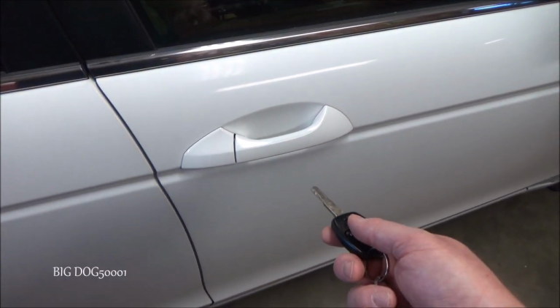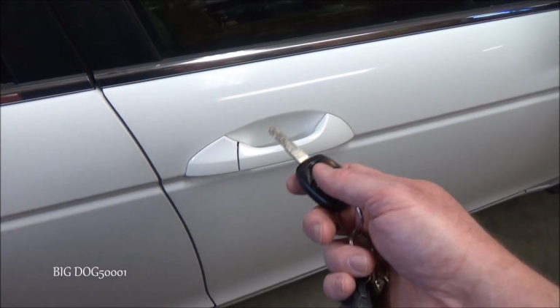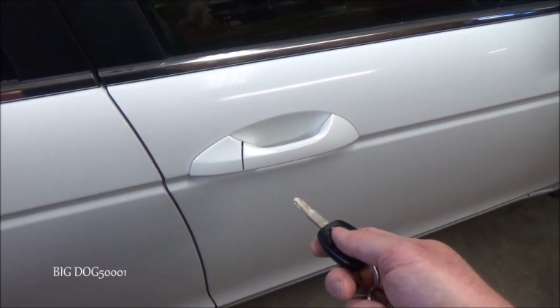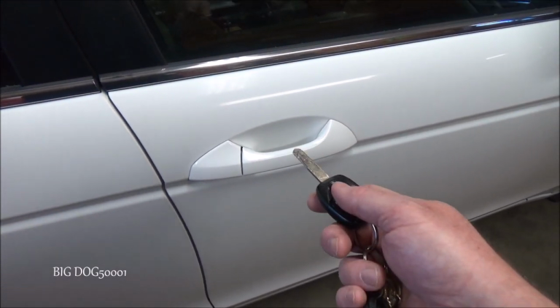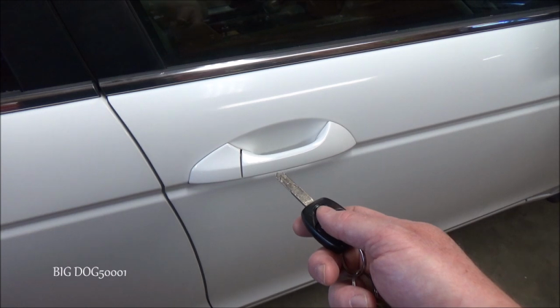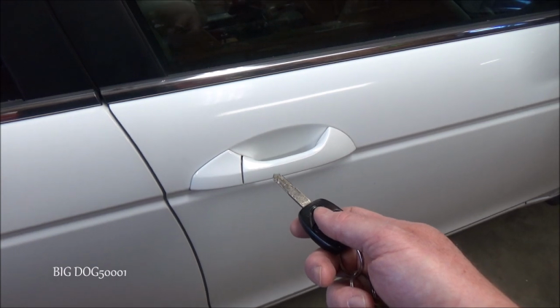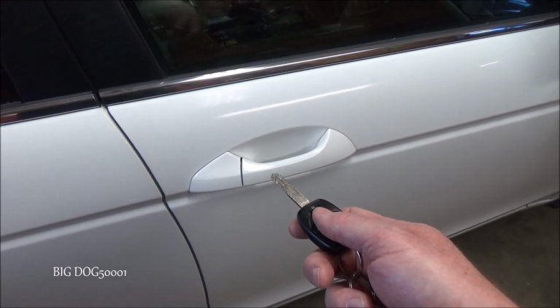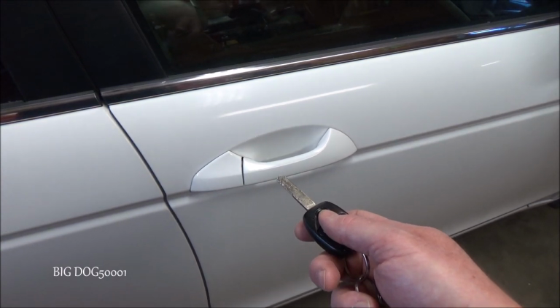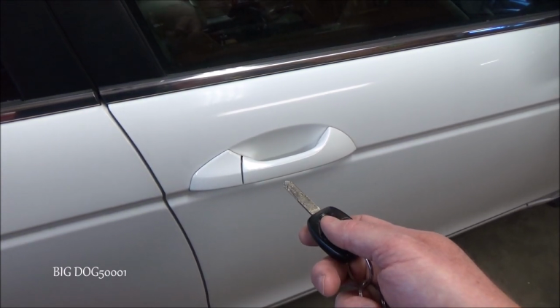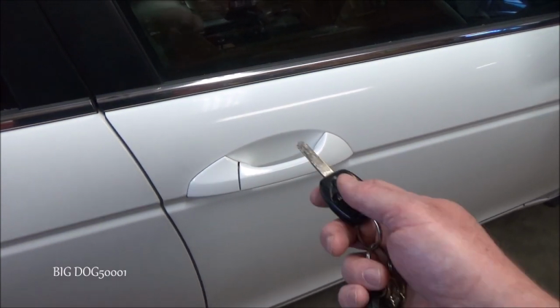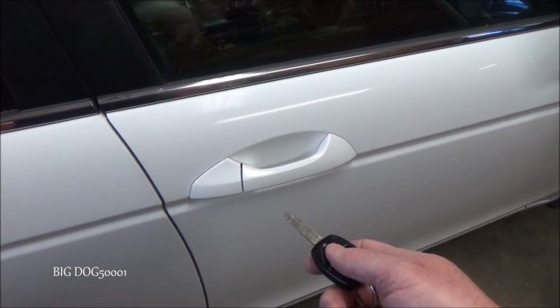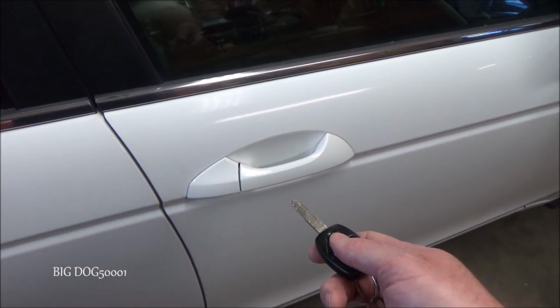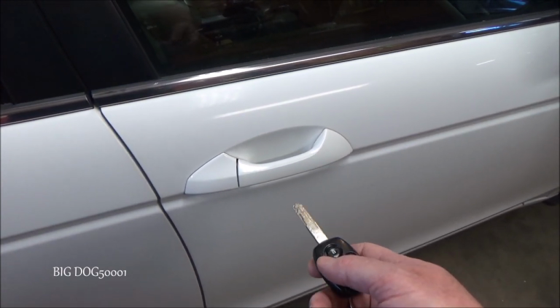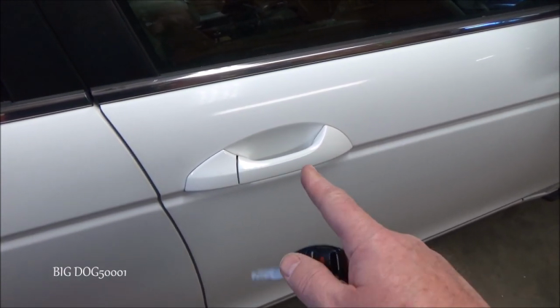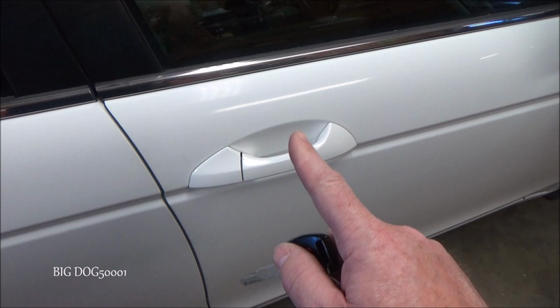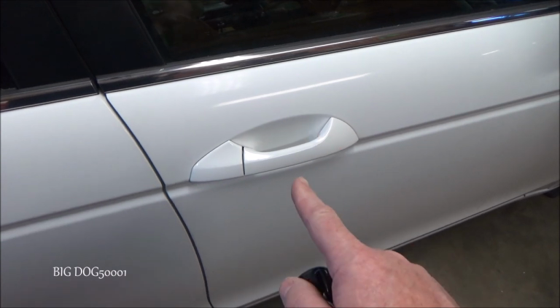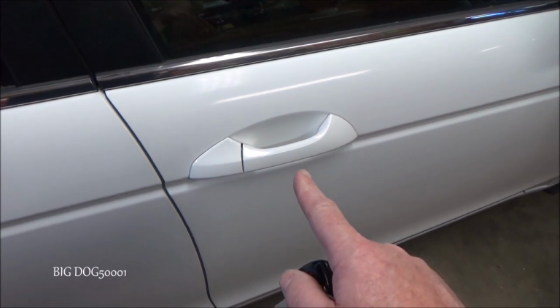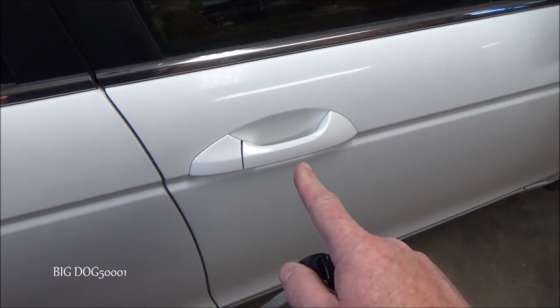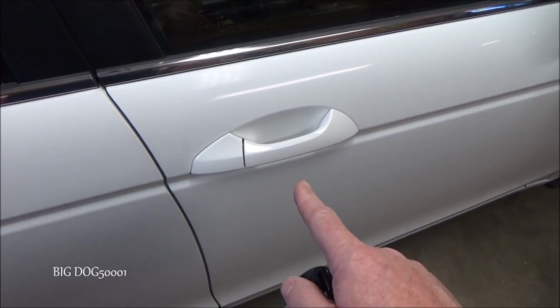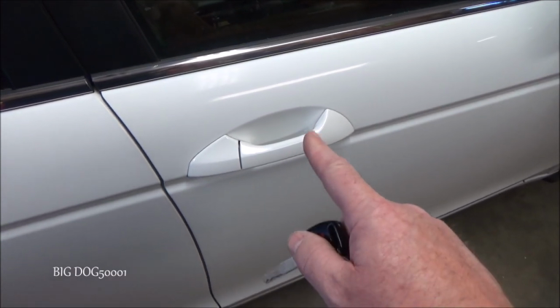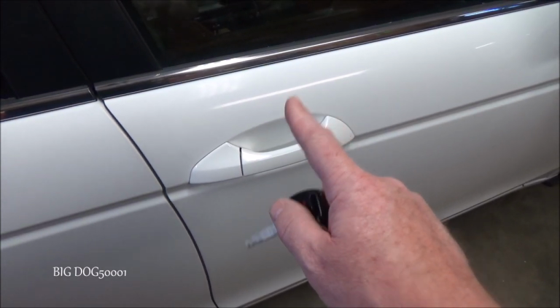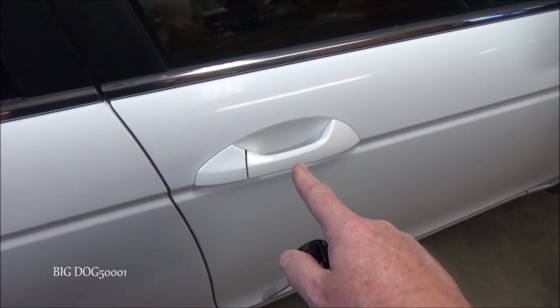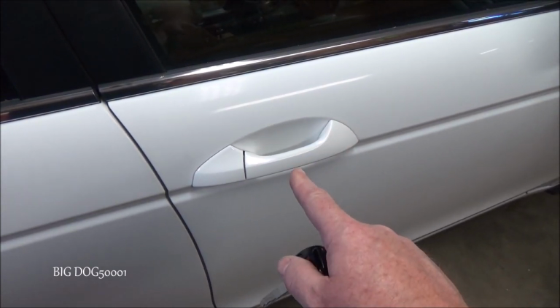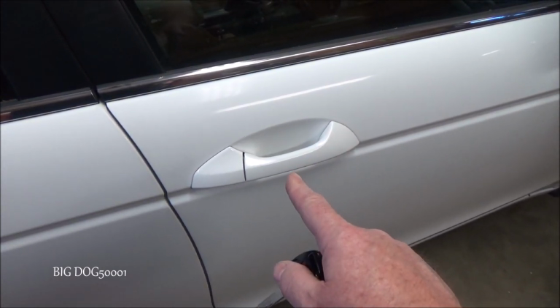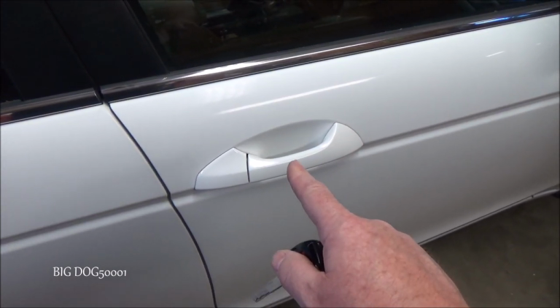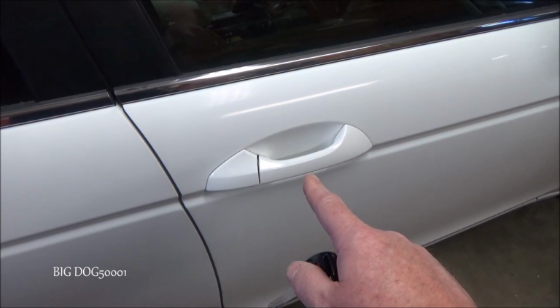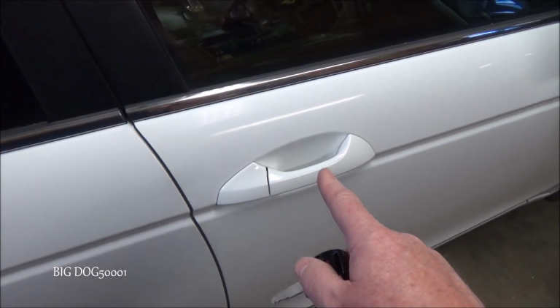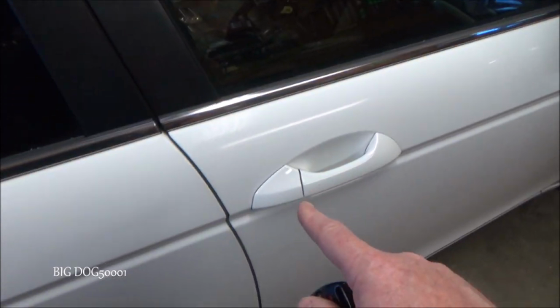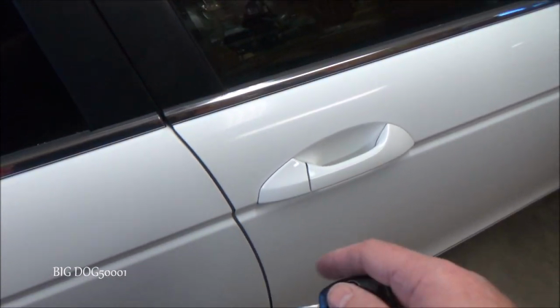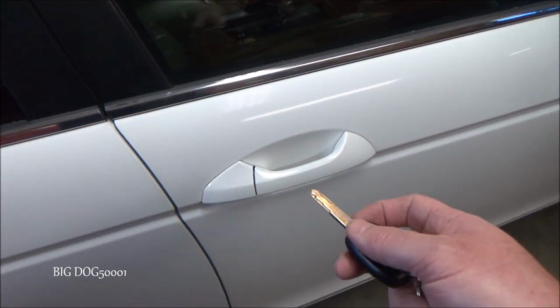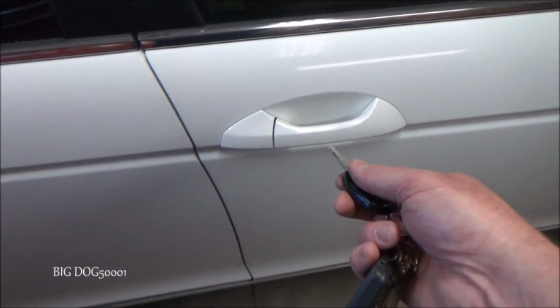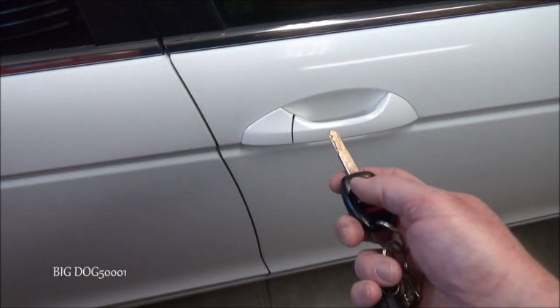A lot of times it's very intermittent, but as those gears get ground down worse and worse, you'll start to hear it all the time. When it starts doing it all the time, I definitely recommend replacing the door lock actuators.